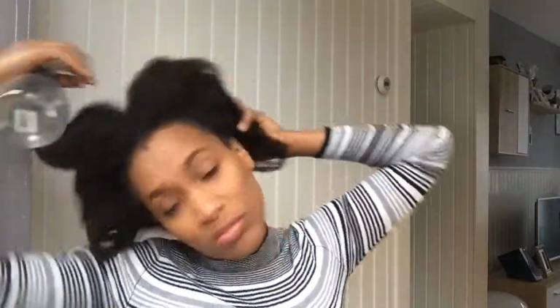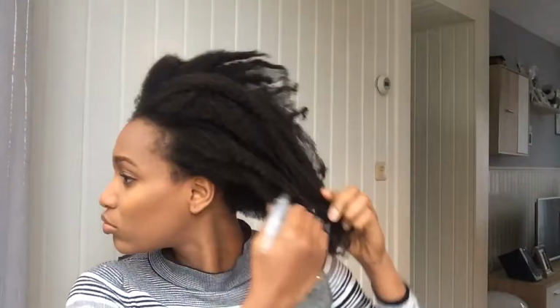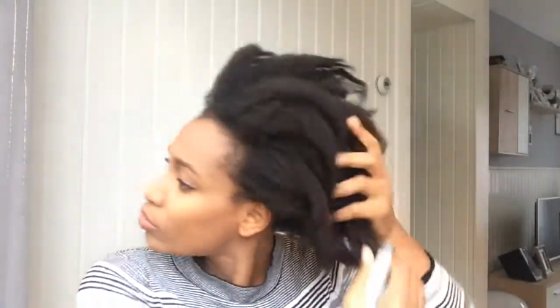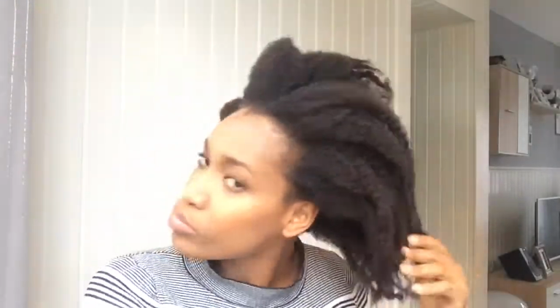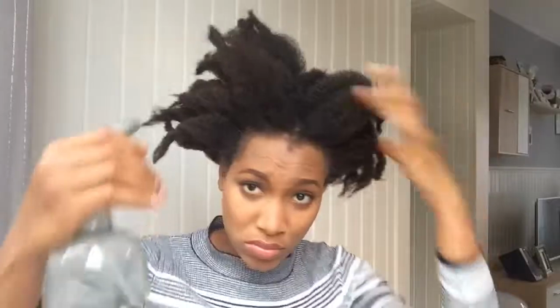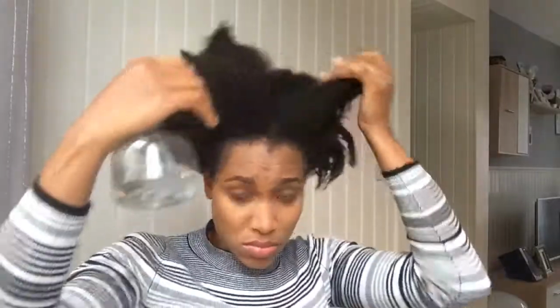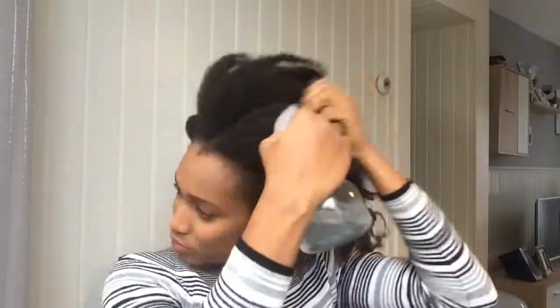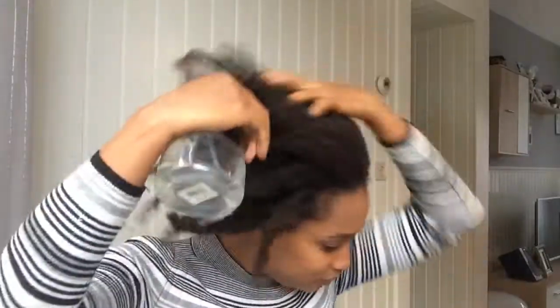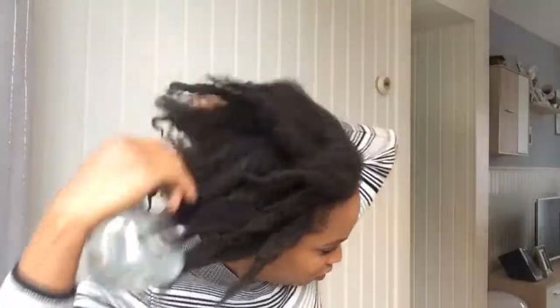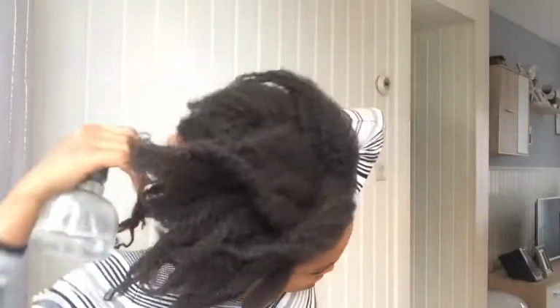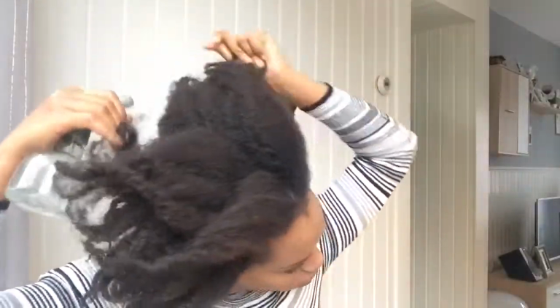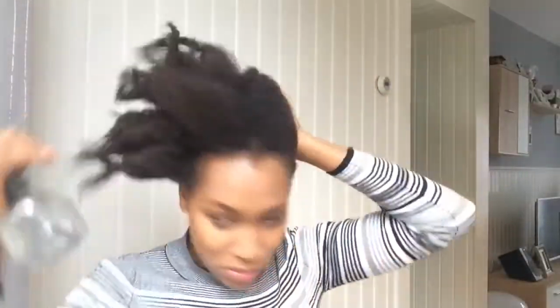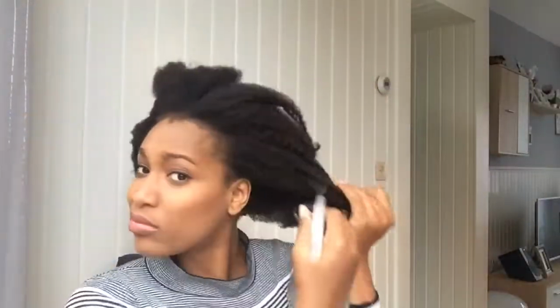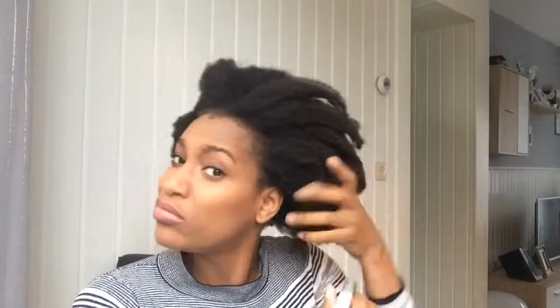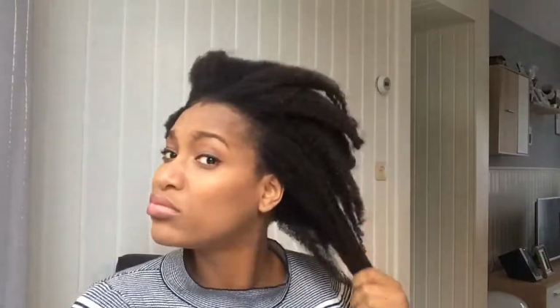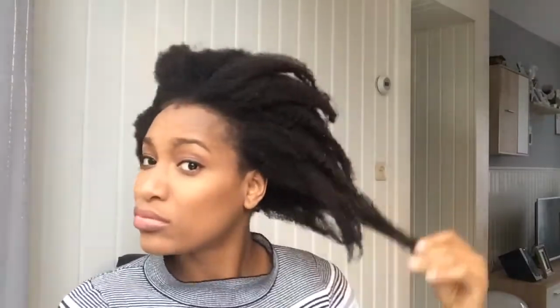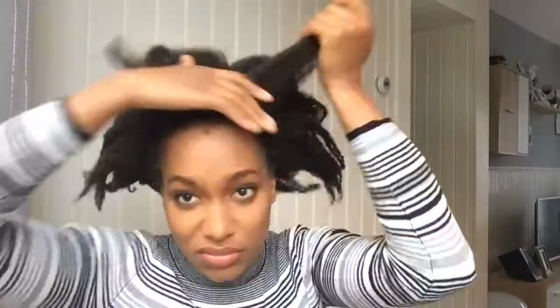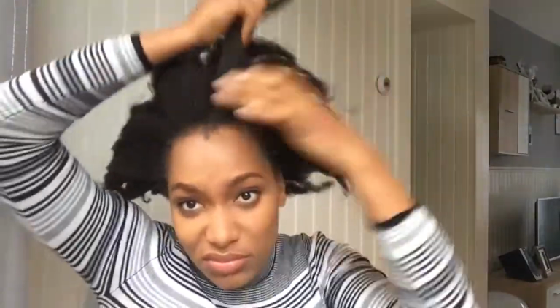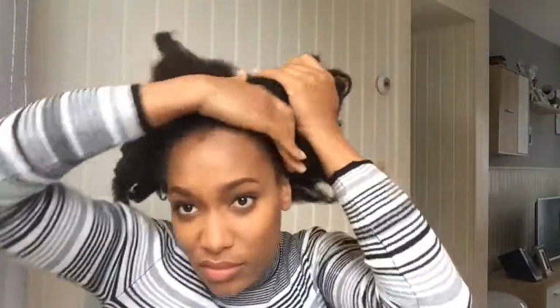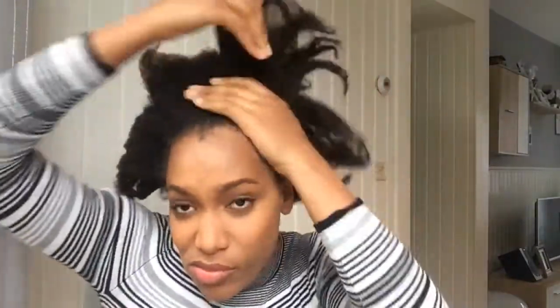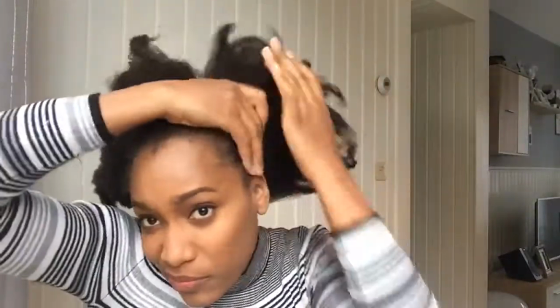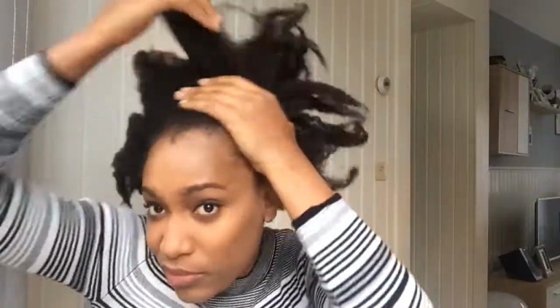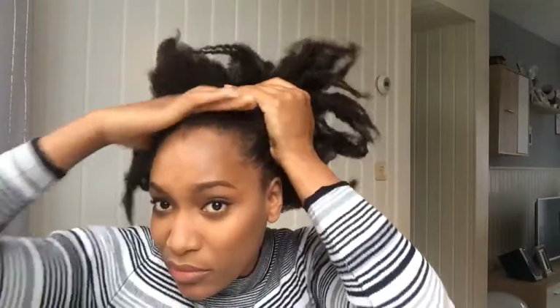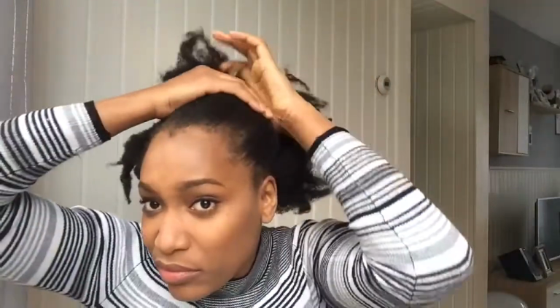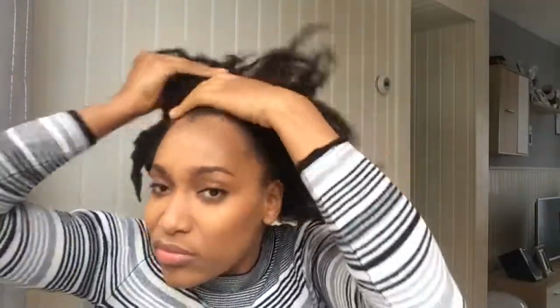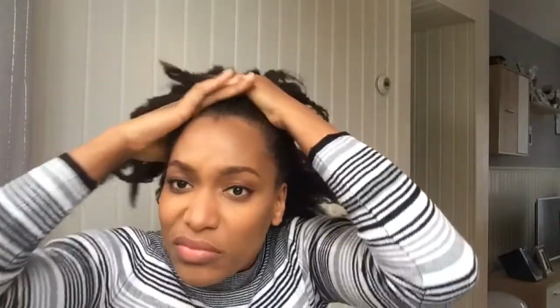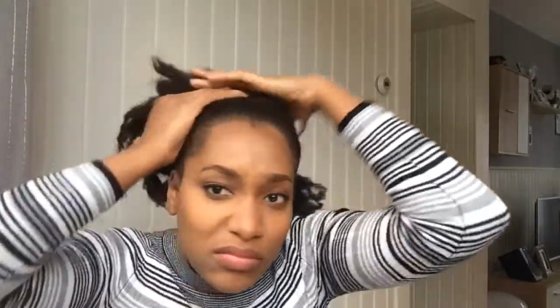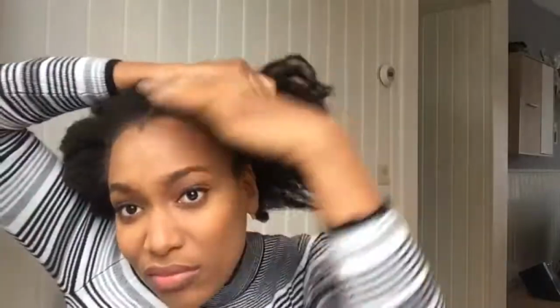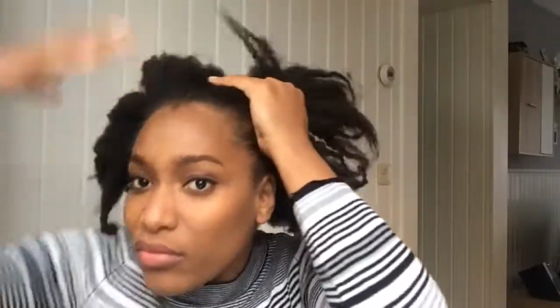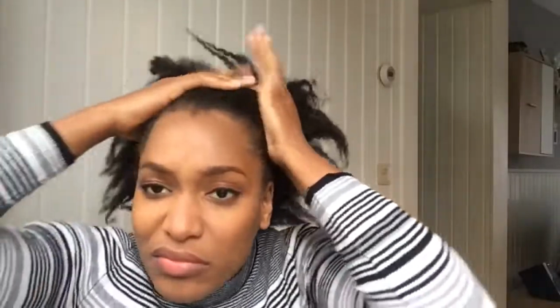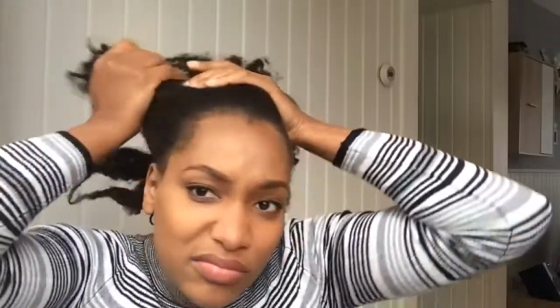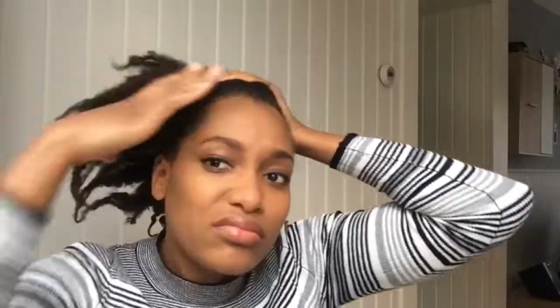My hair was dry but as you can see I was spritzing water all over — water helps to loosen your curls and it moisturizes your hair. When I spritz the water I try to massage it into the hair.